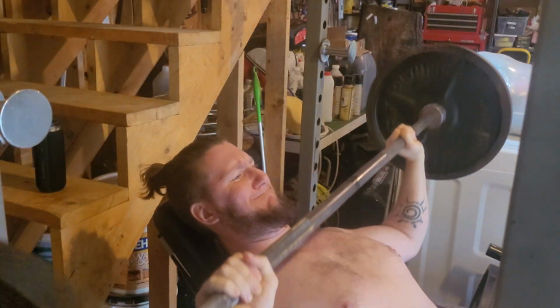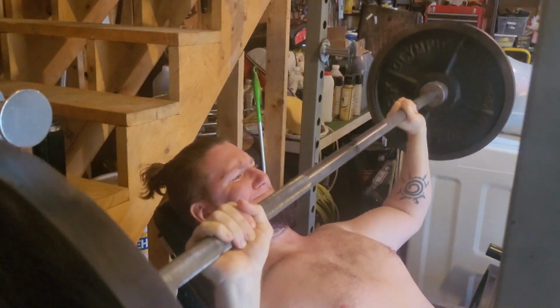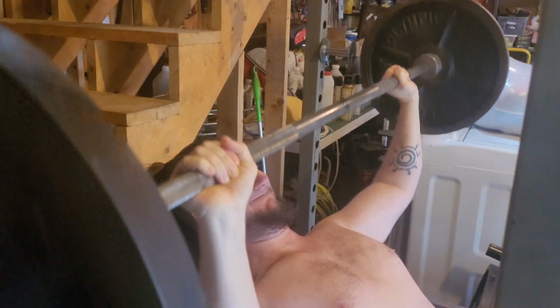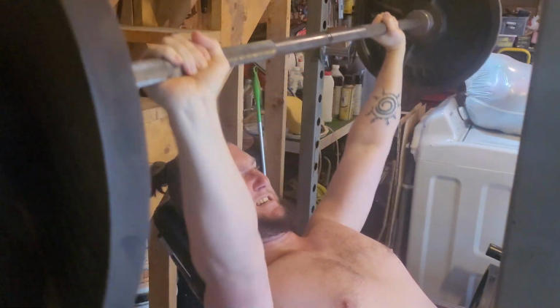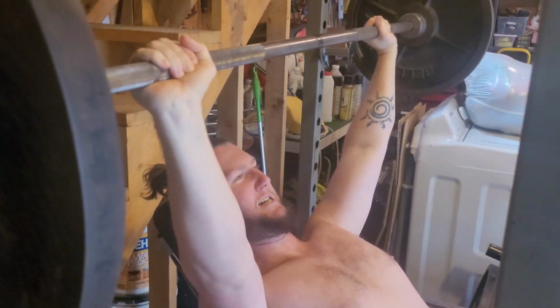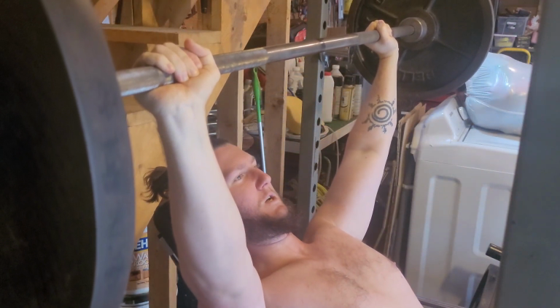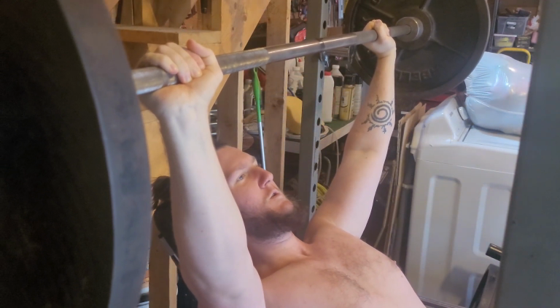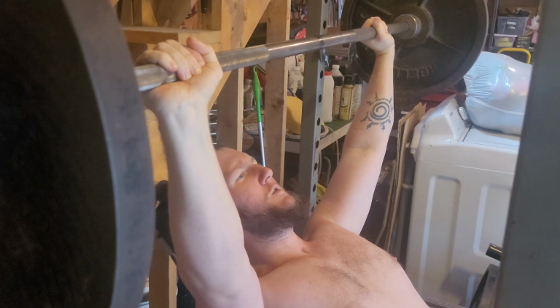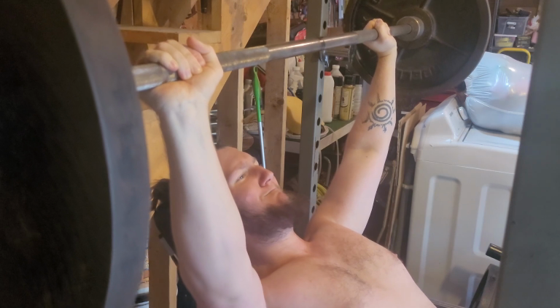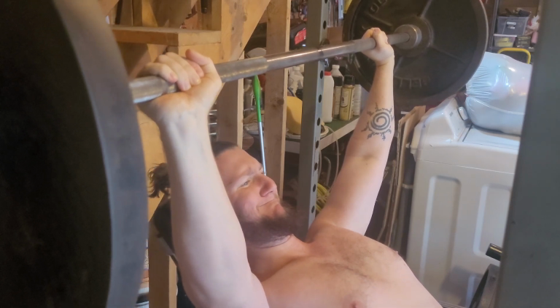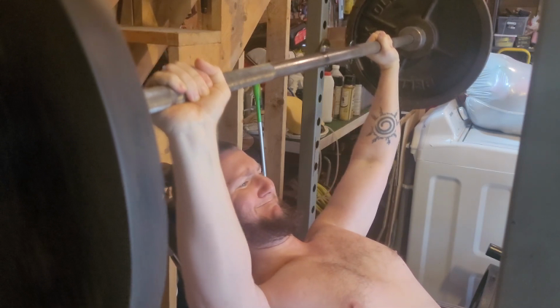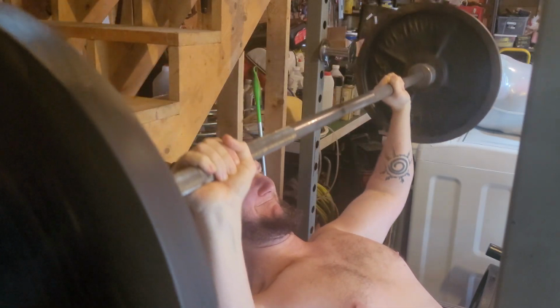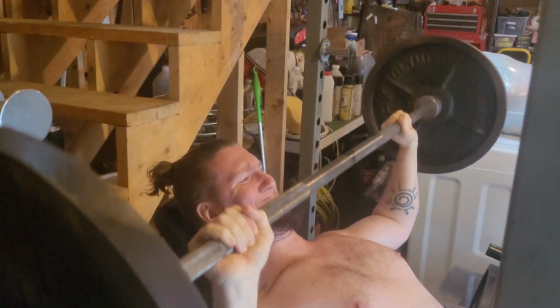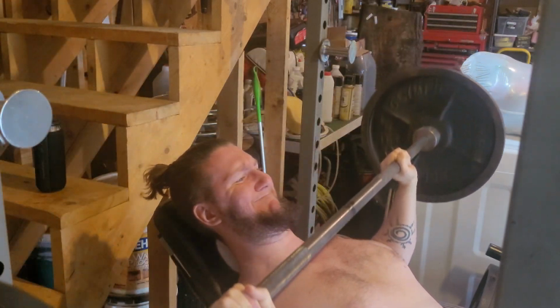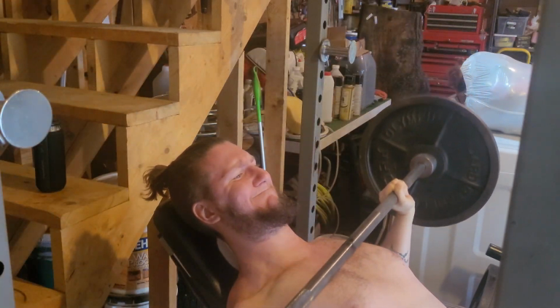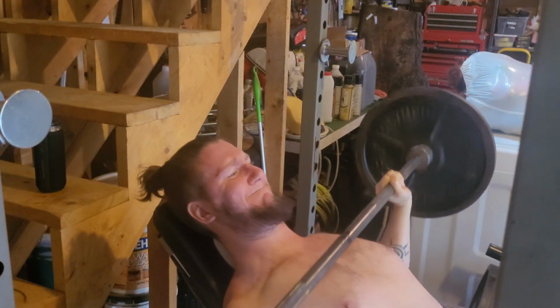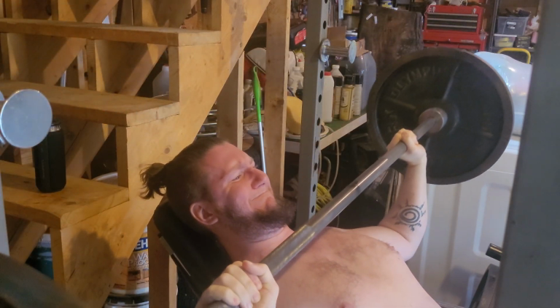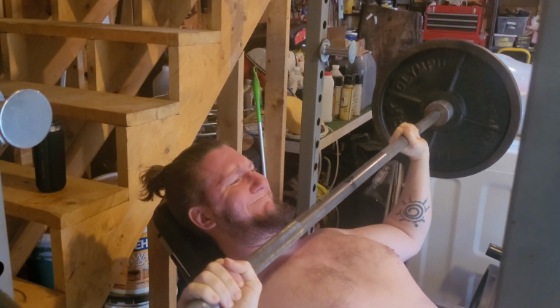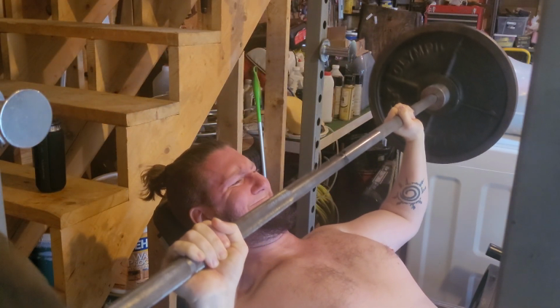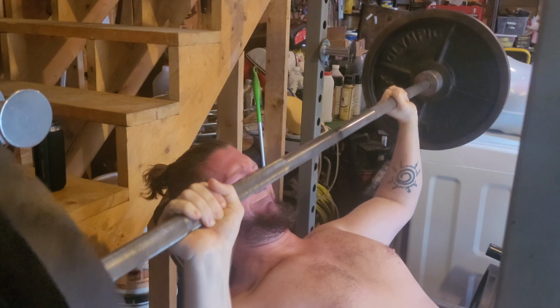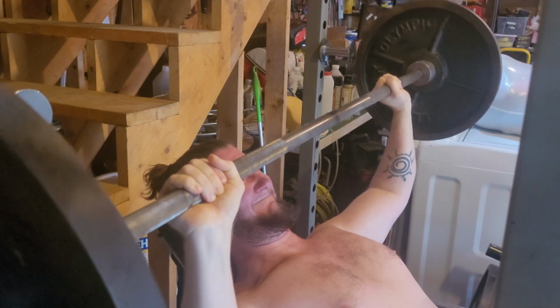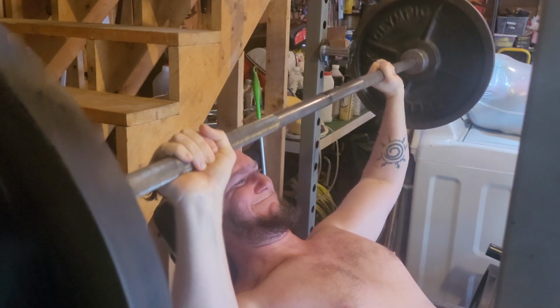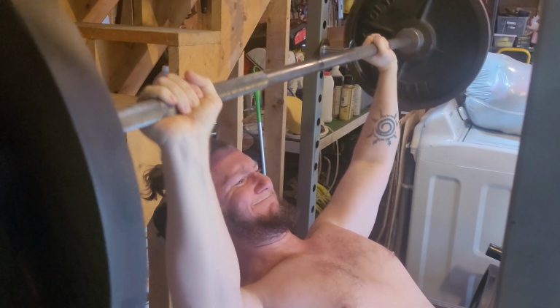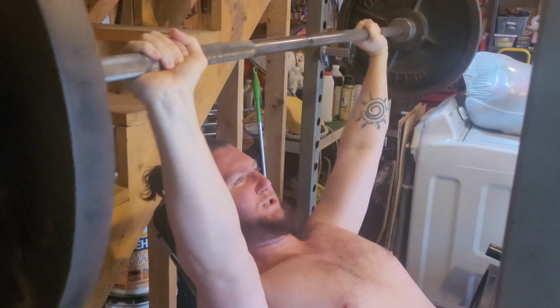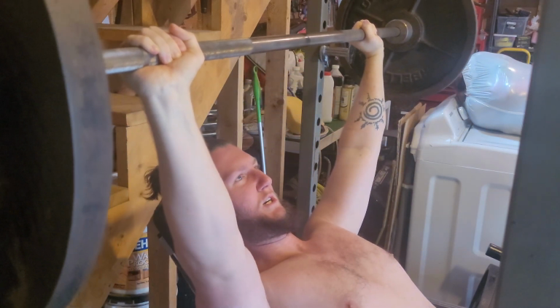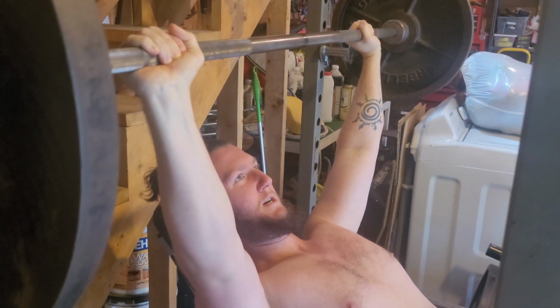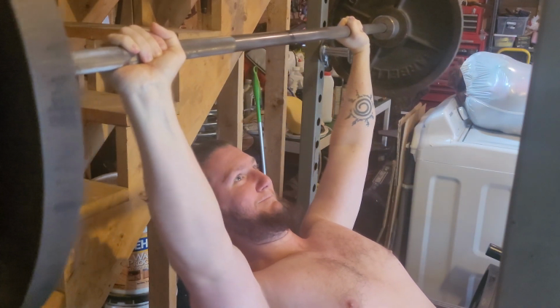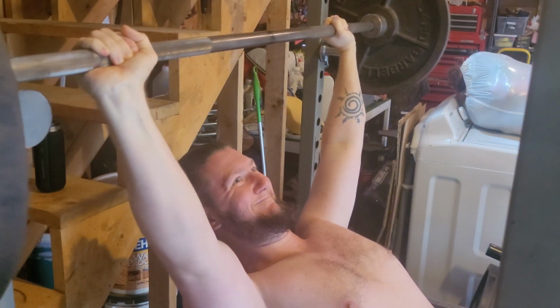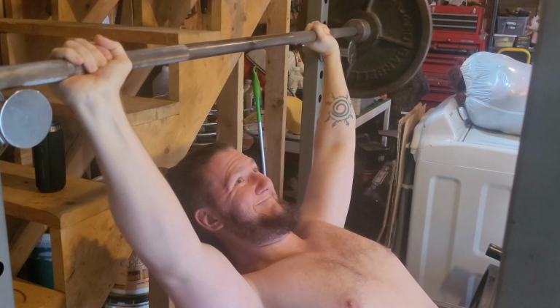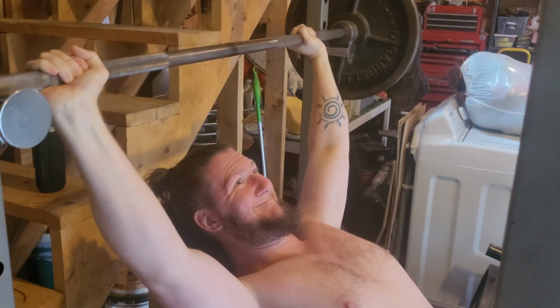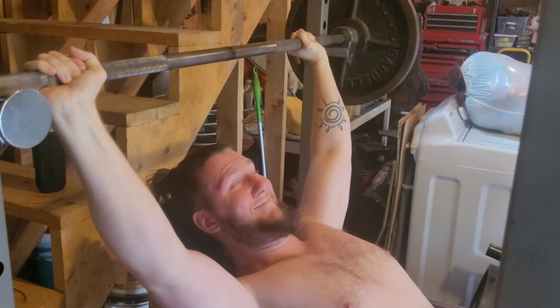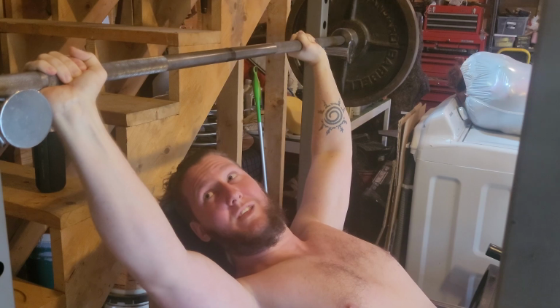Then I'll move on to some form of bench, typically either incline or just regular. Lately I've been going with the incline just to really focus on the upper chest, which has definitely been lacking for me a bit. And I apologize for the amount of shirtlessness going on here.